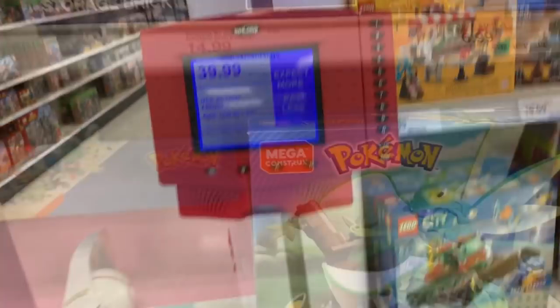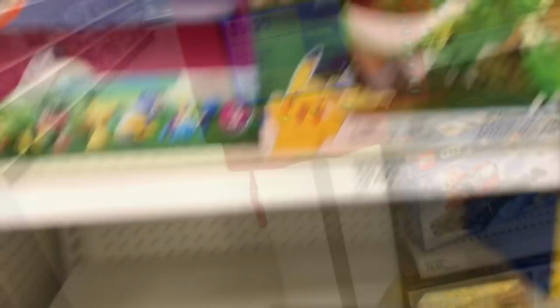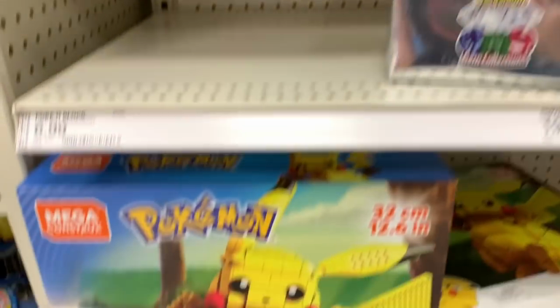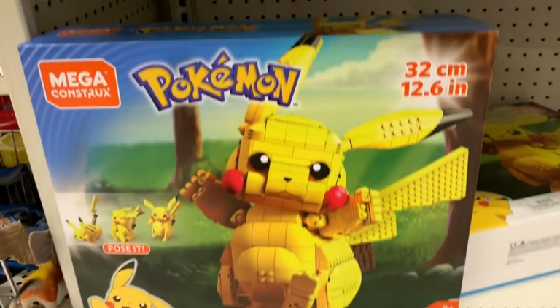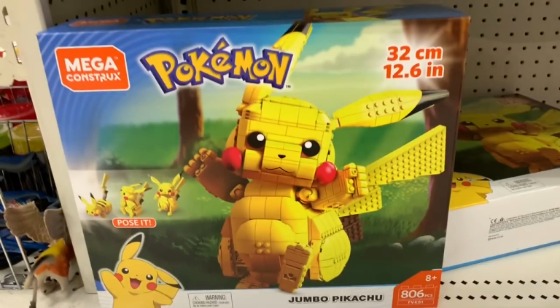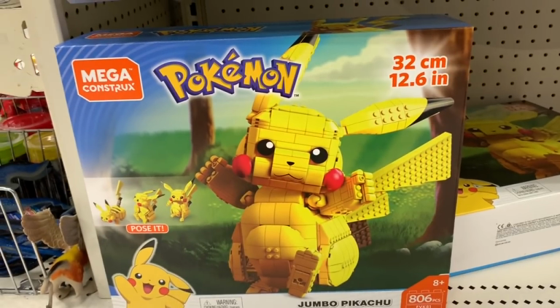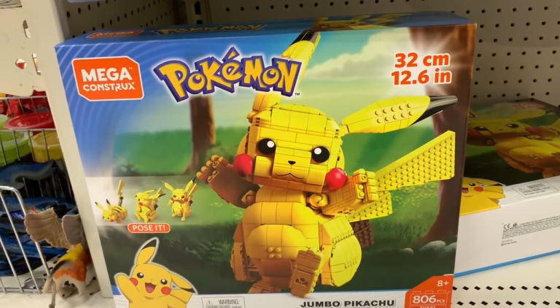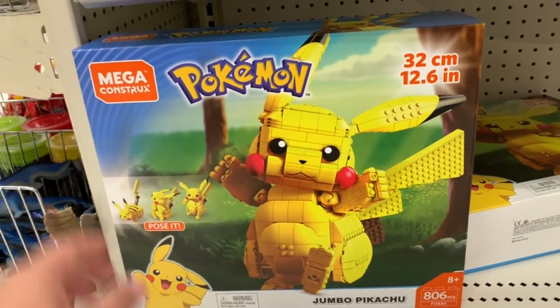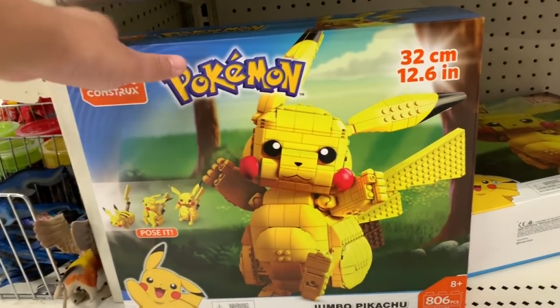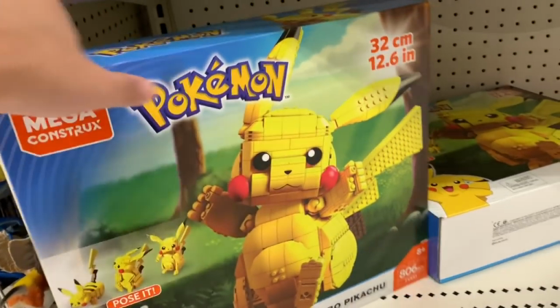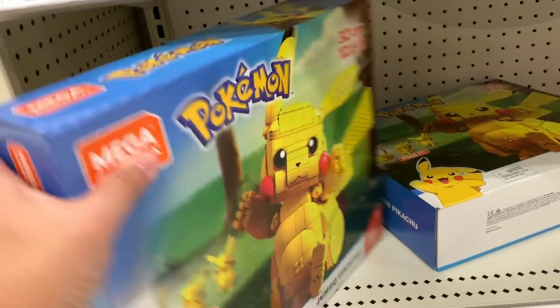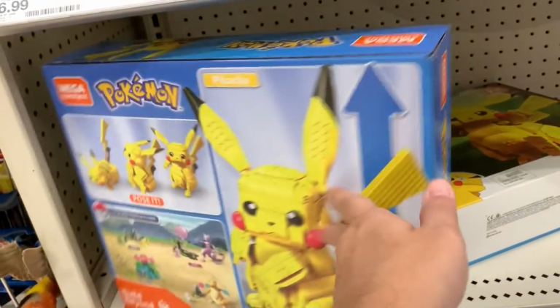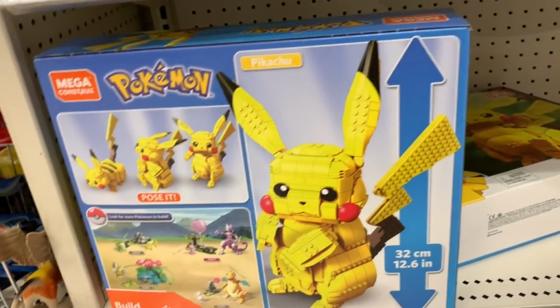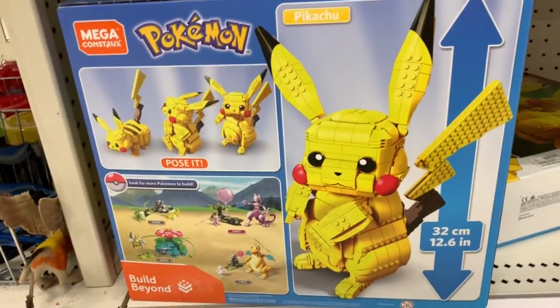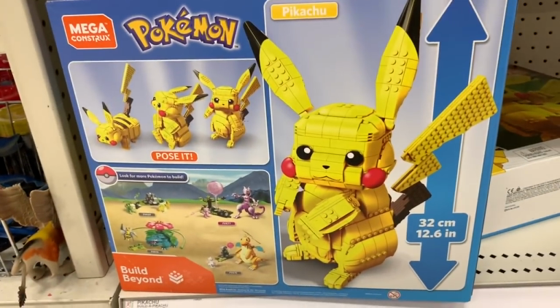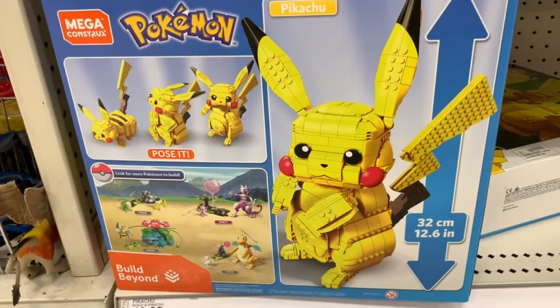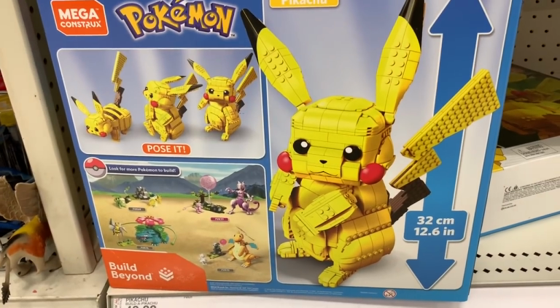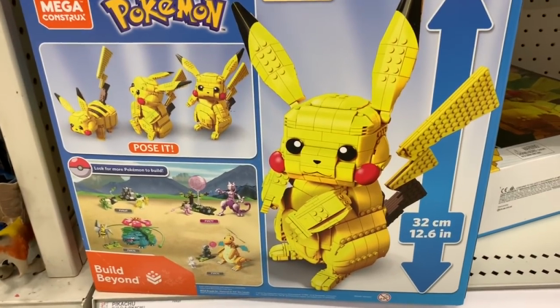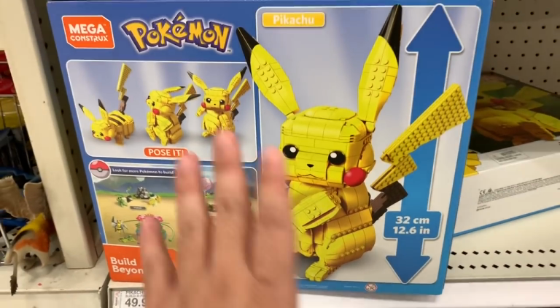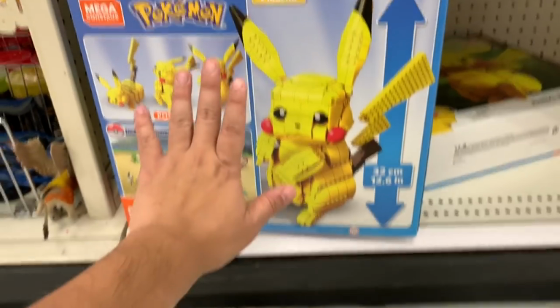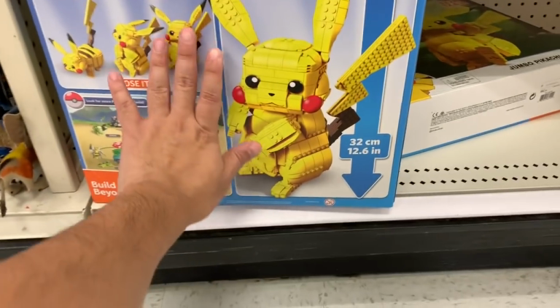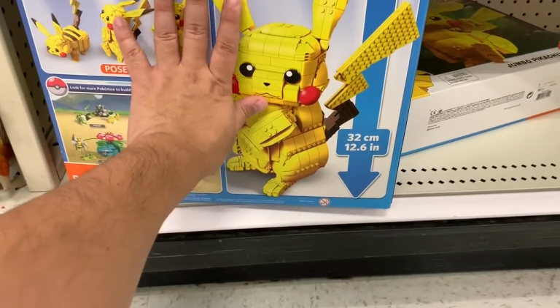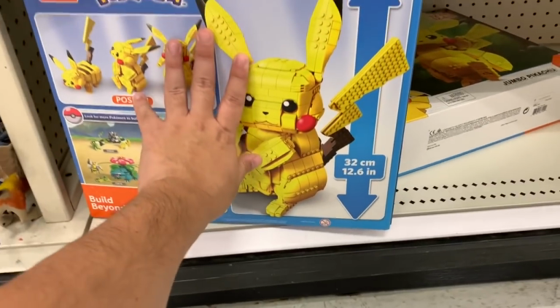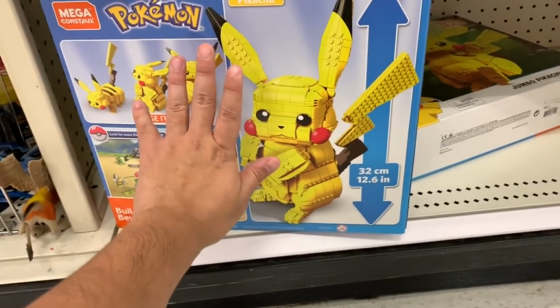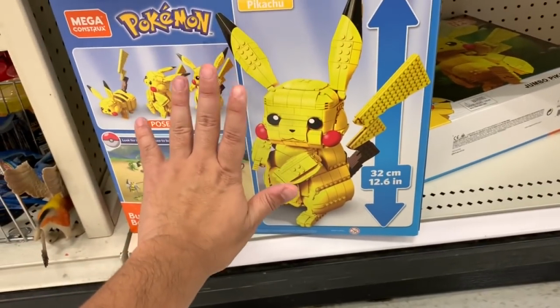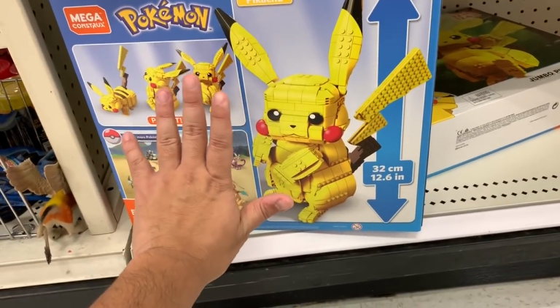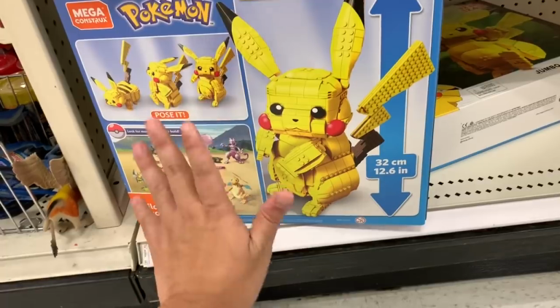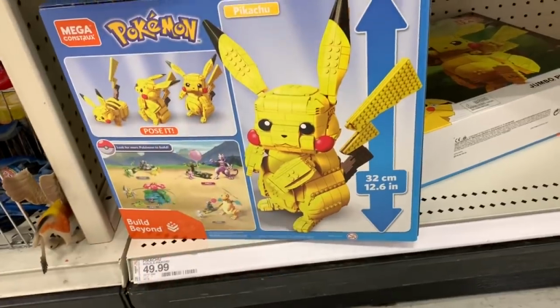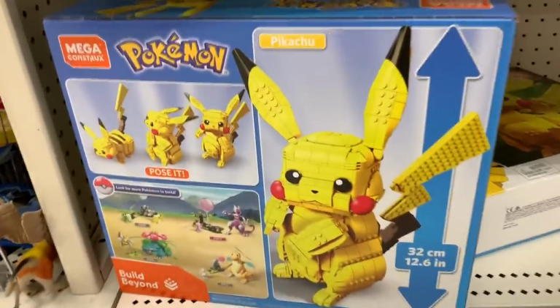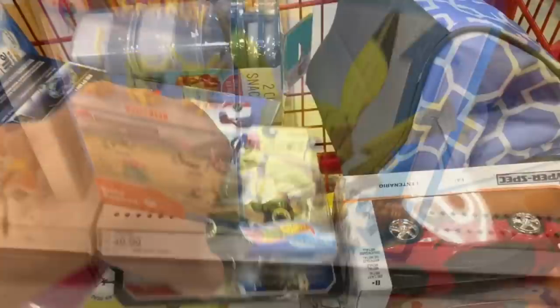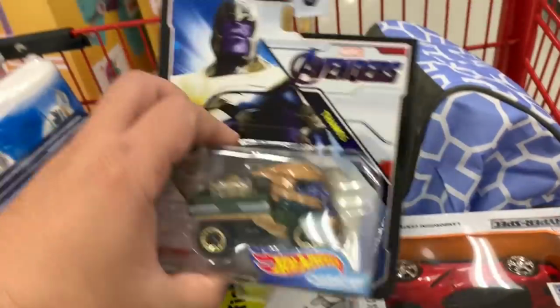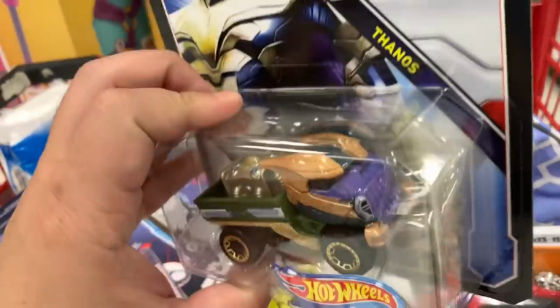Oh look at this — it's a jumbo Pikachu! It's bigger than my hand. Jumbo size. And there's a Thanos truck right here too.